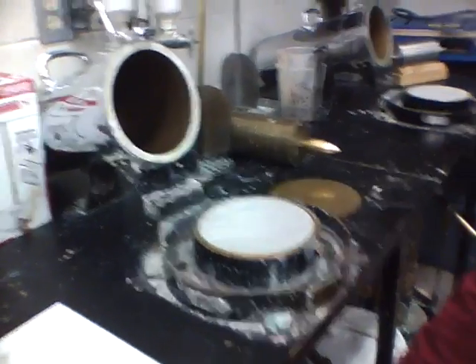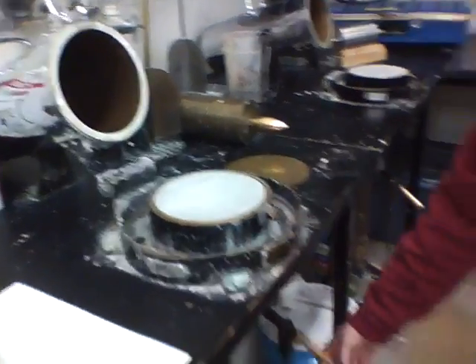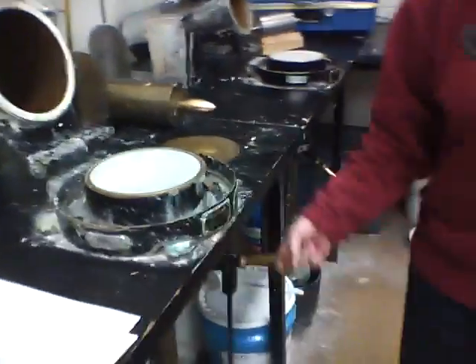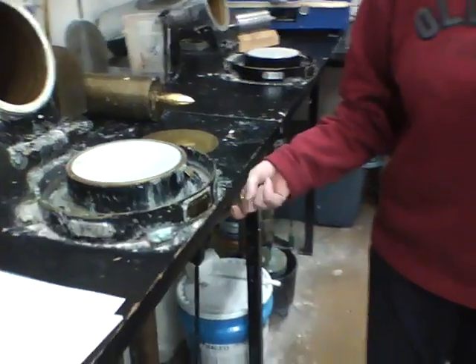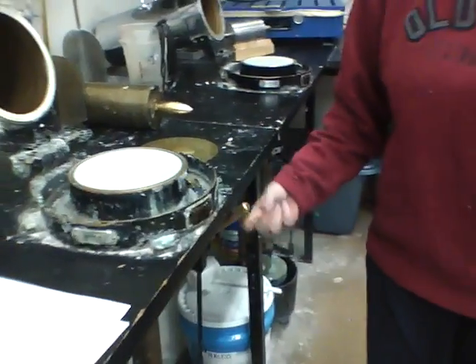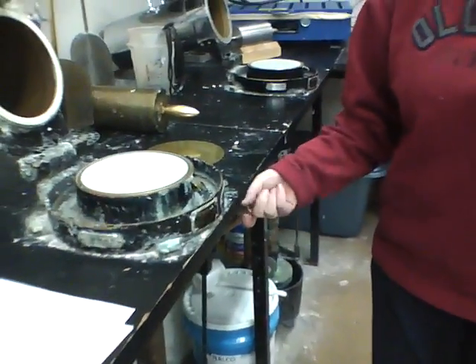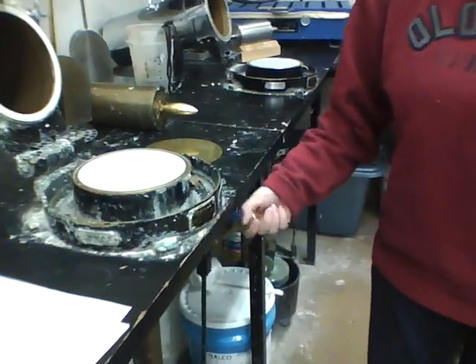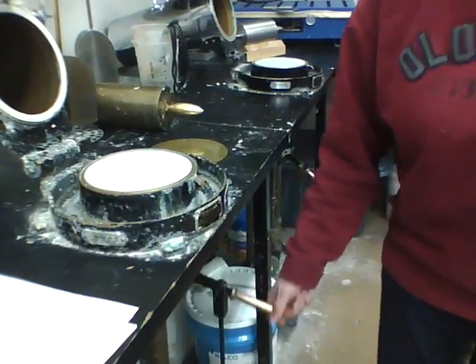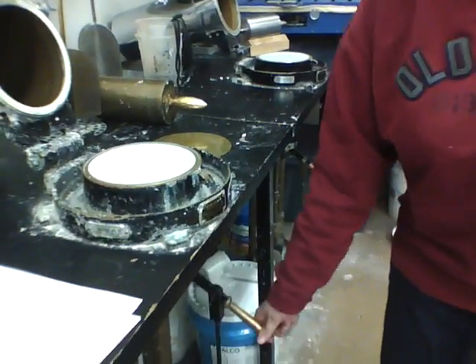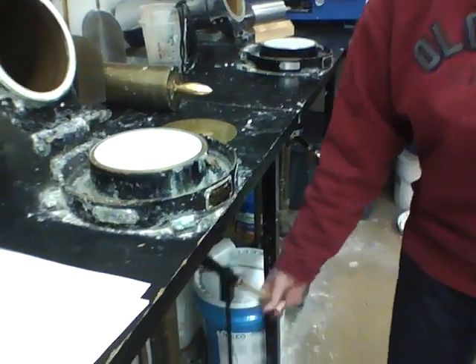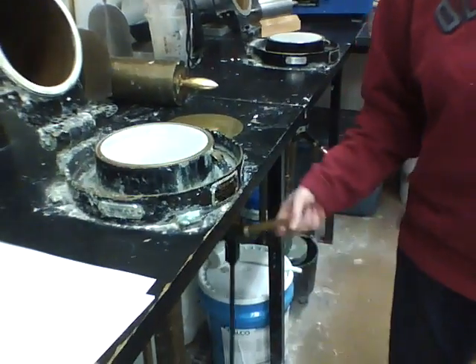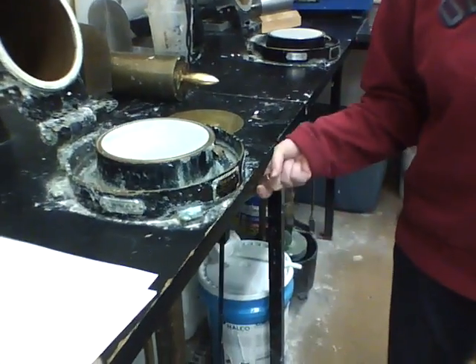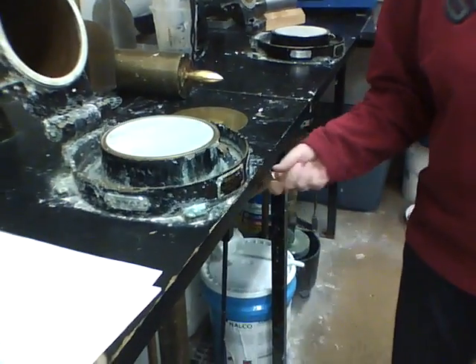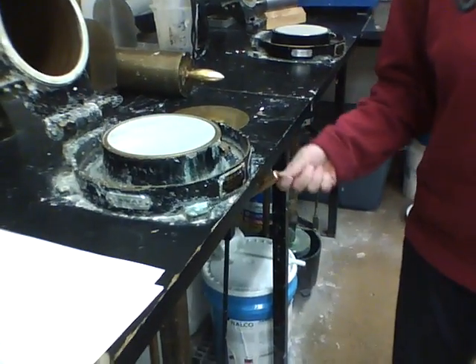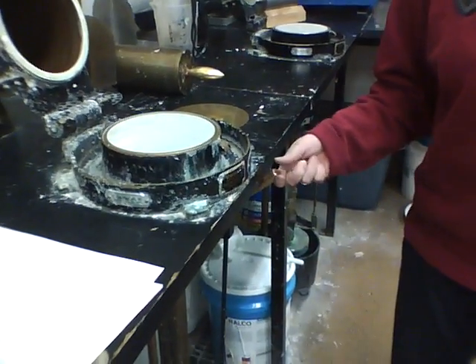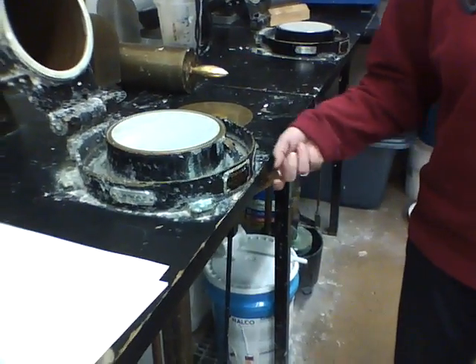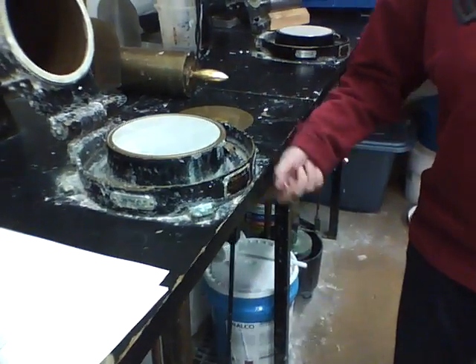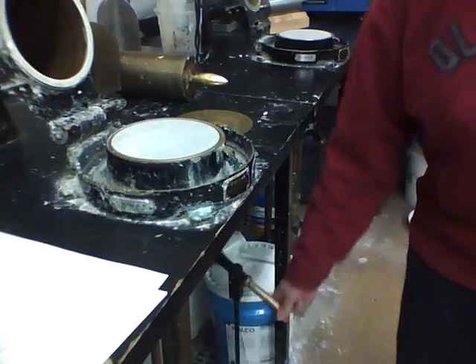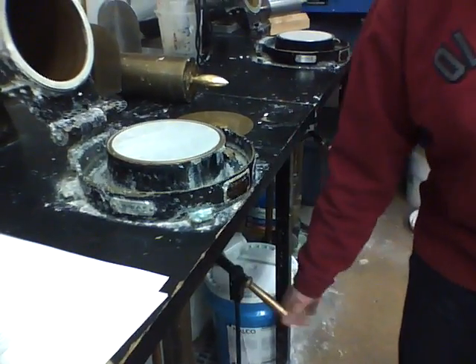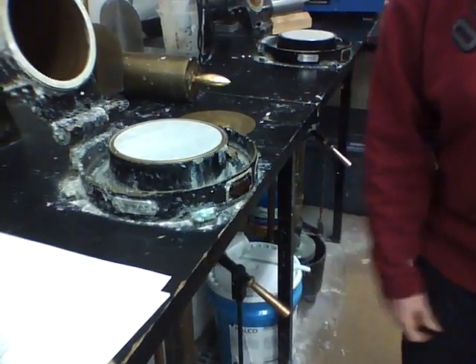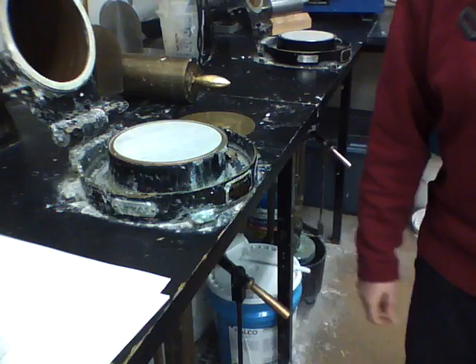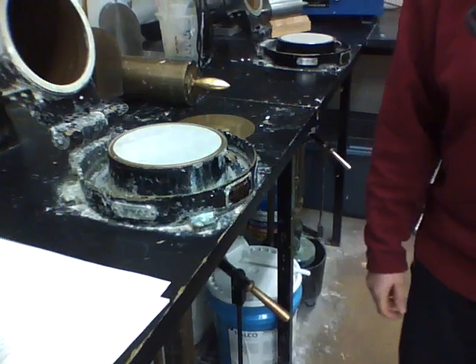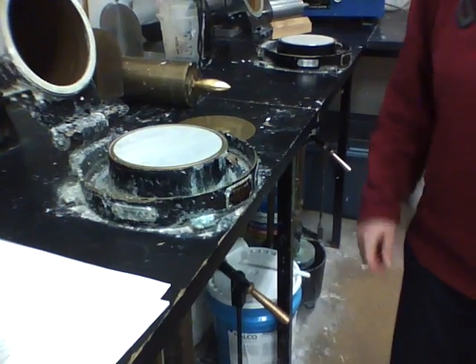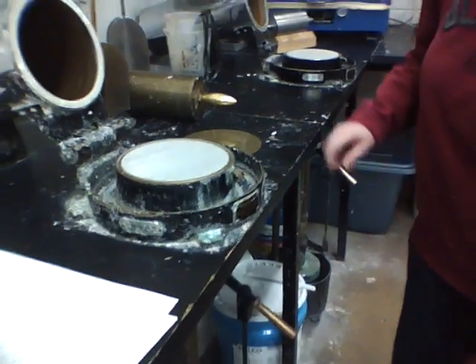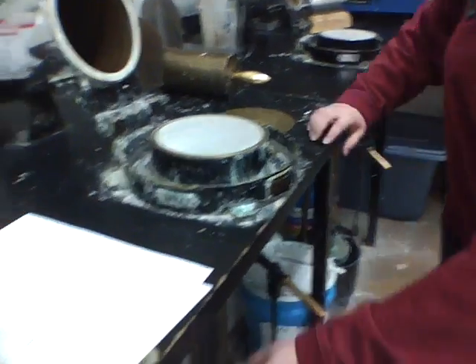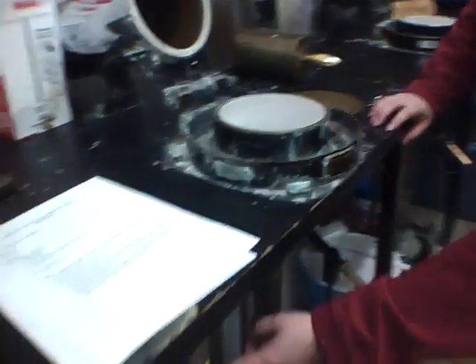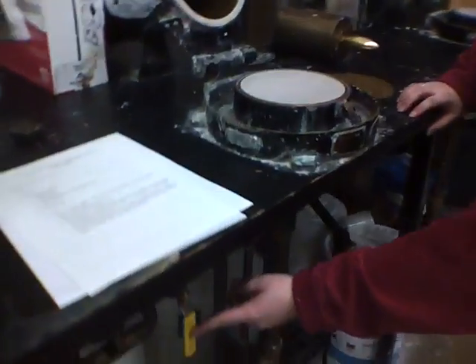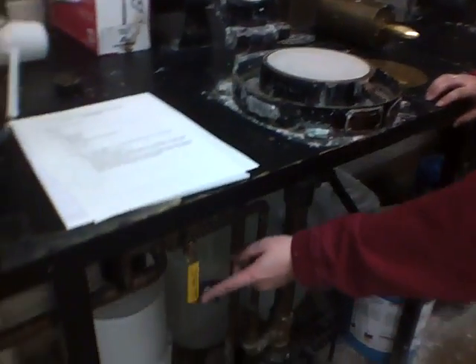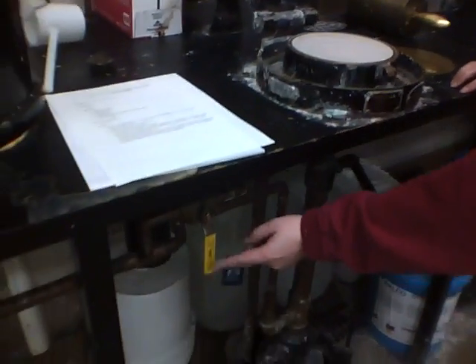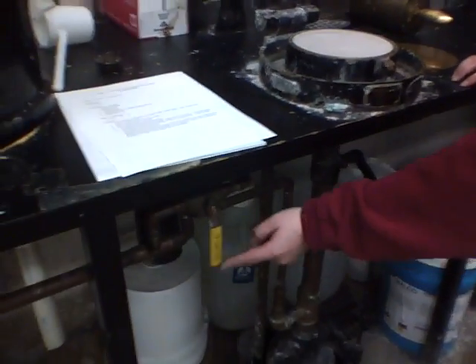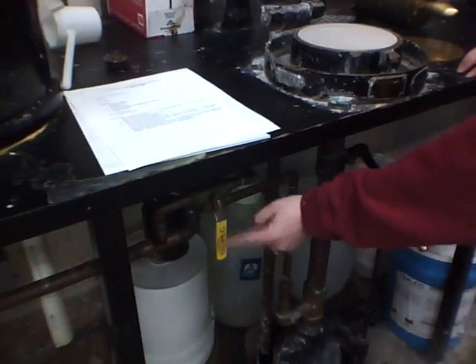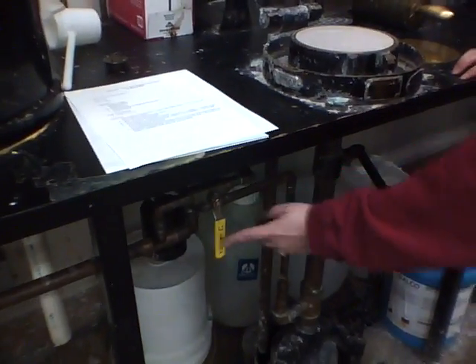Second is the drain valve right here, which operates — up is closed, down is open. We also have a water fill valve, which we'll need.